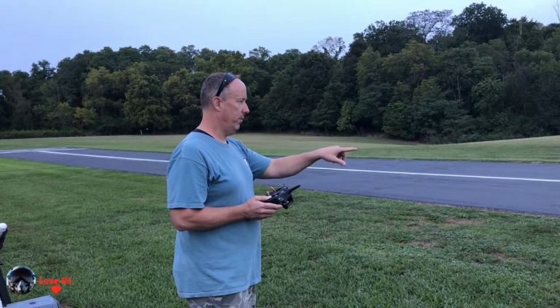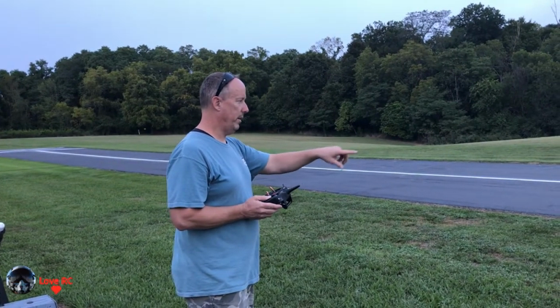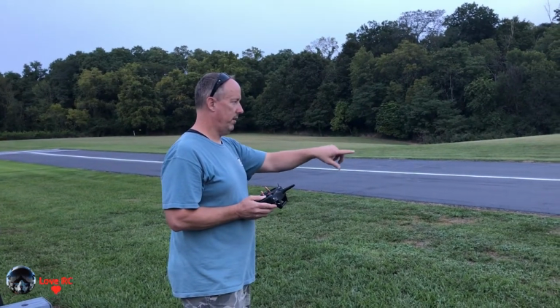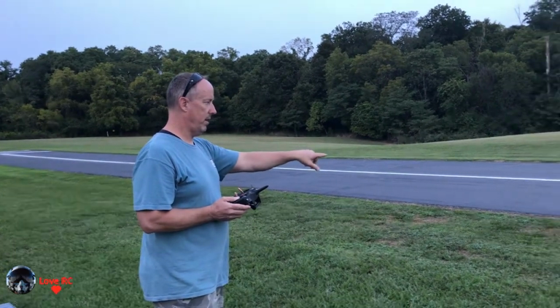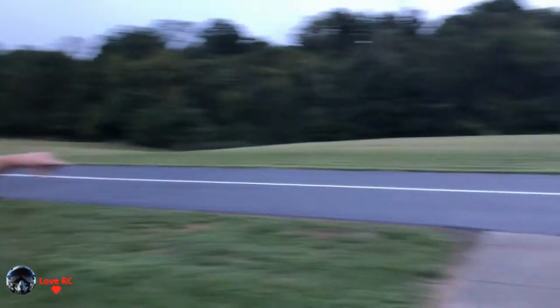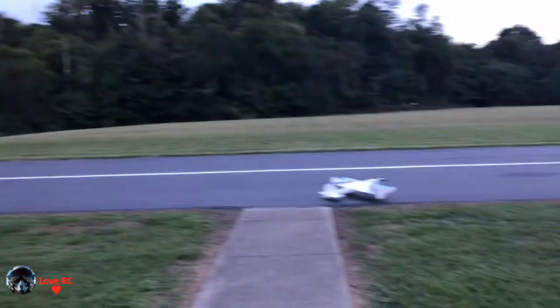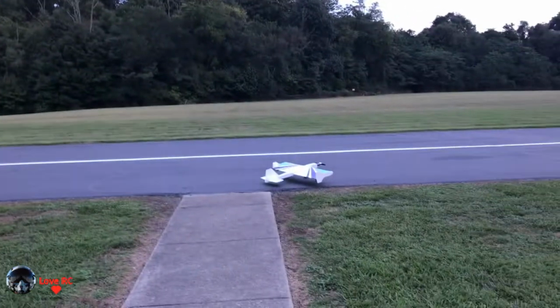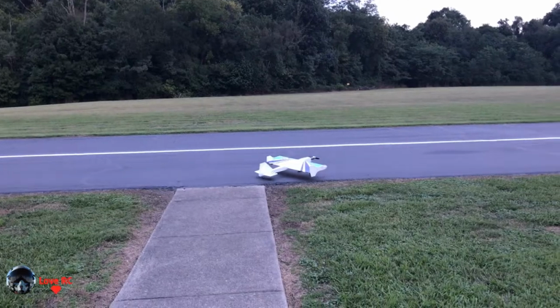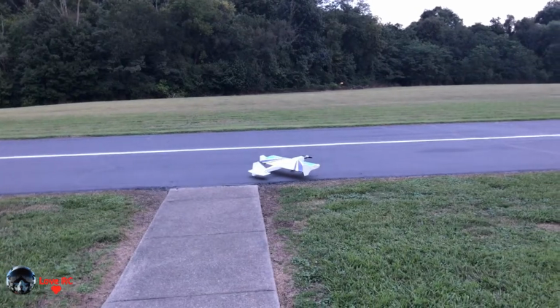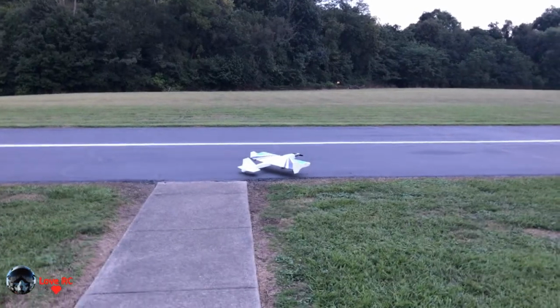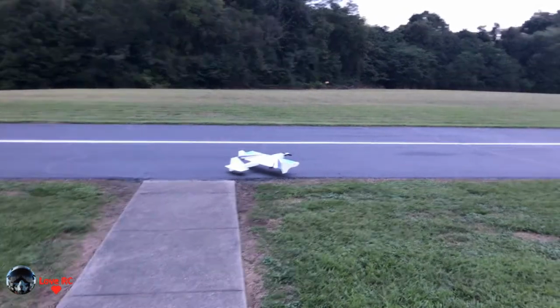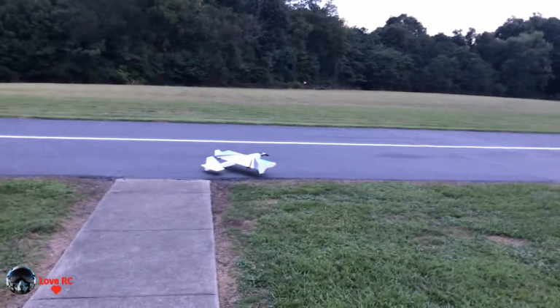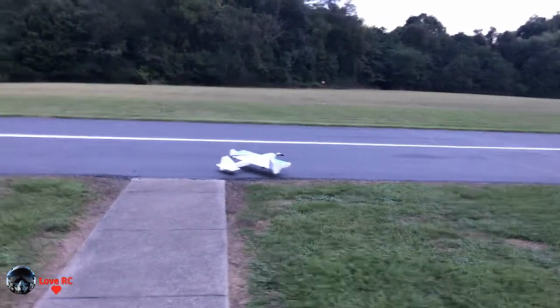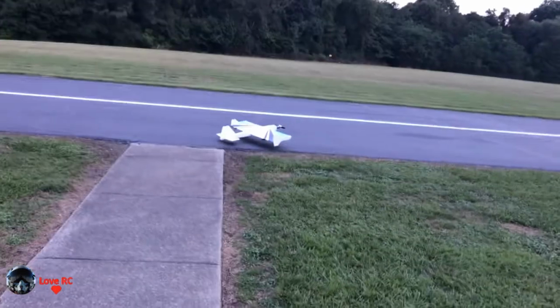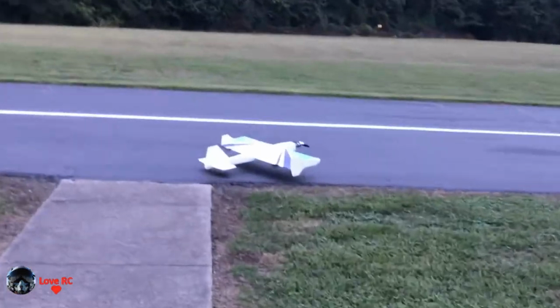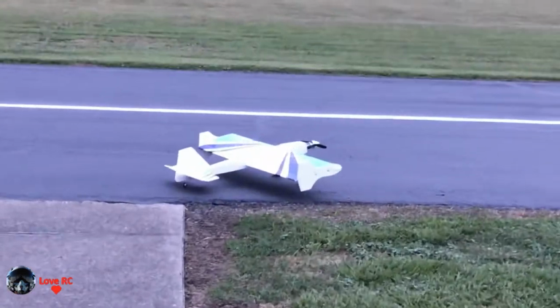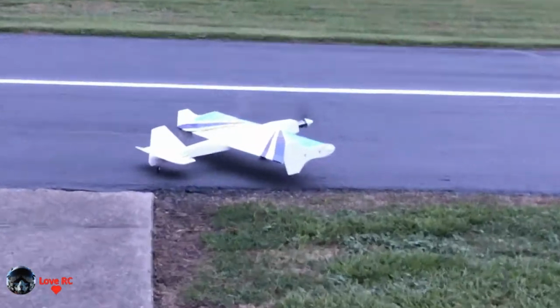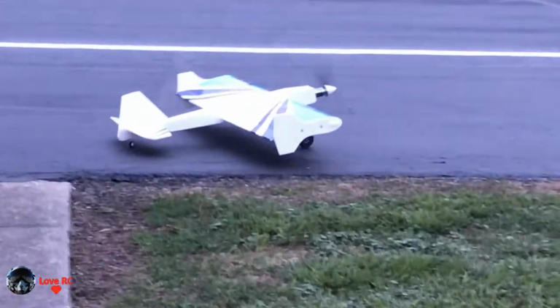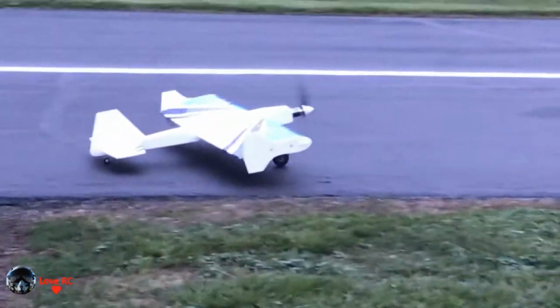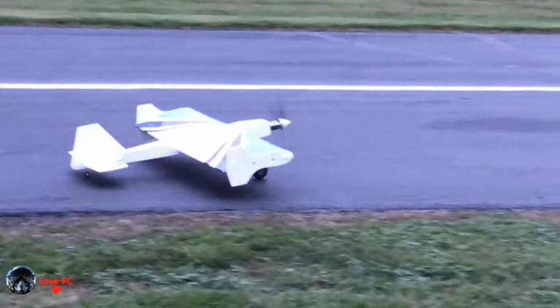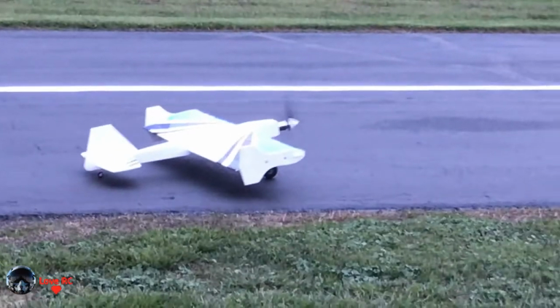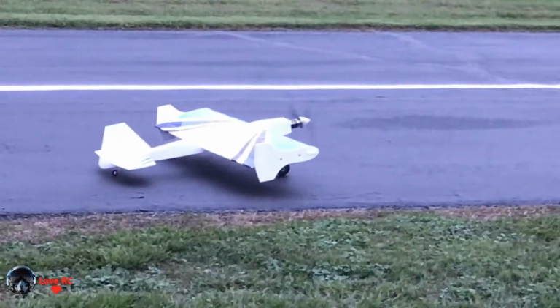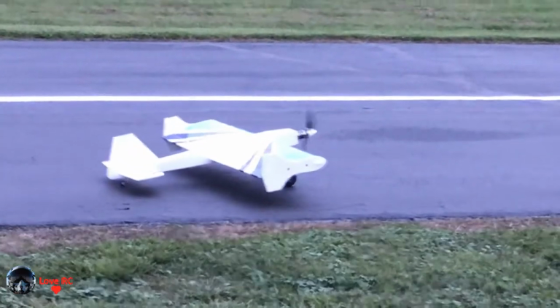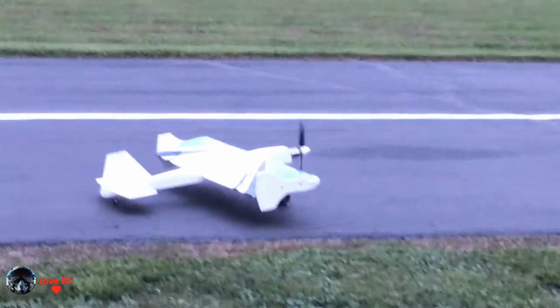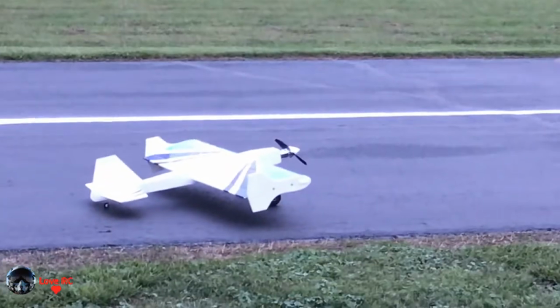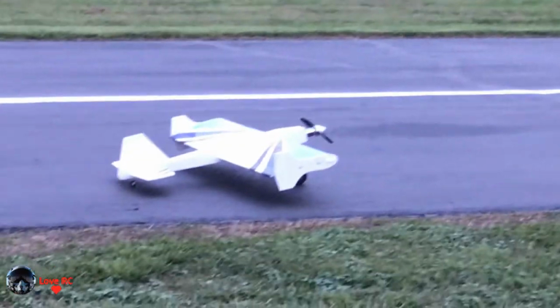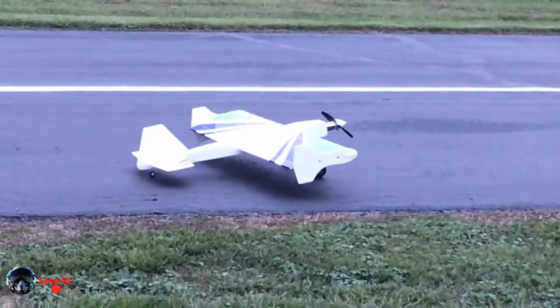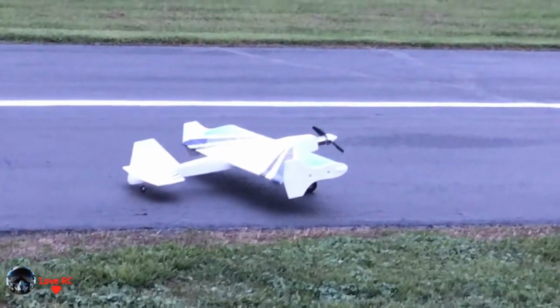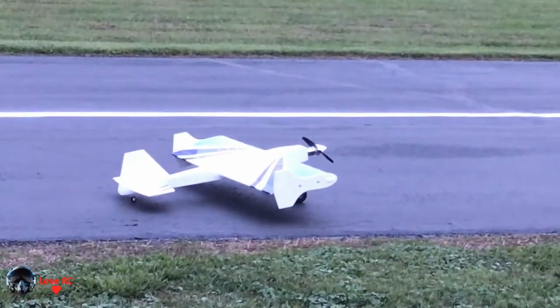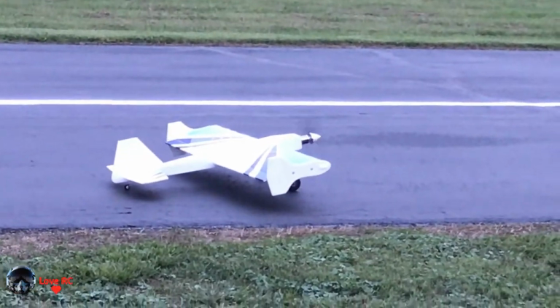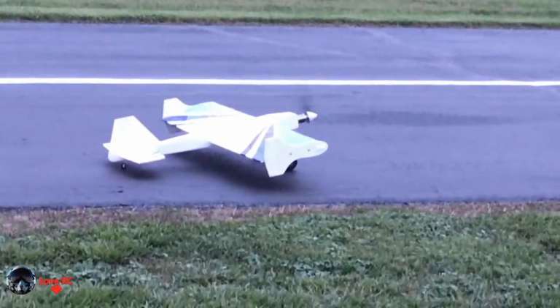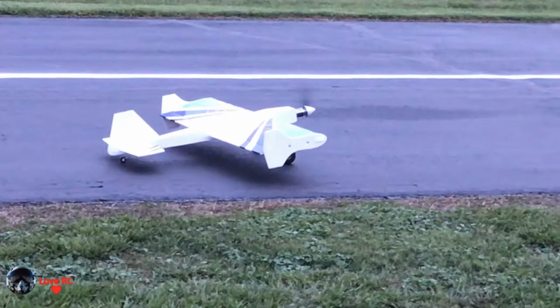Those winglets are from version two. I put those on this one — I have a version two in kit form, I just haven't put it together yet. This is a 500kV motor, 6 cells. Way too much power.